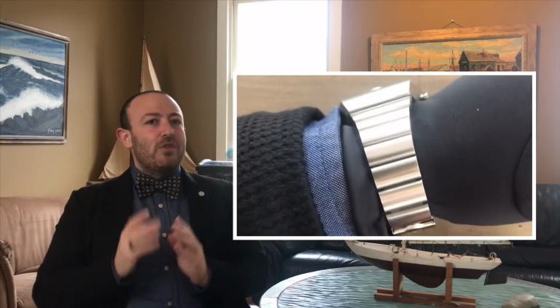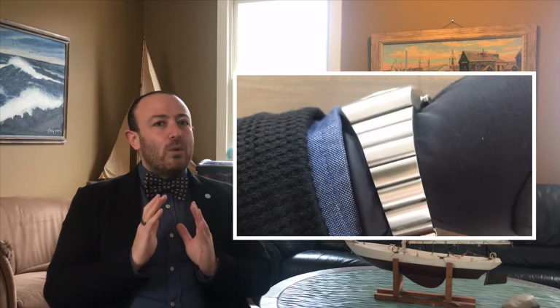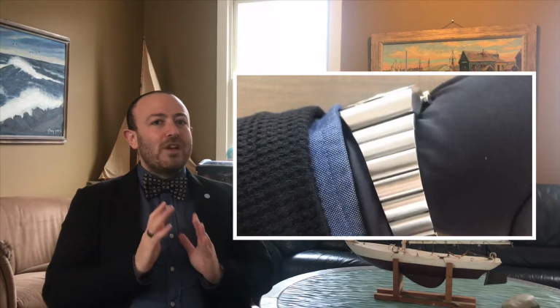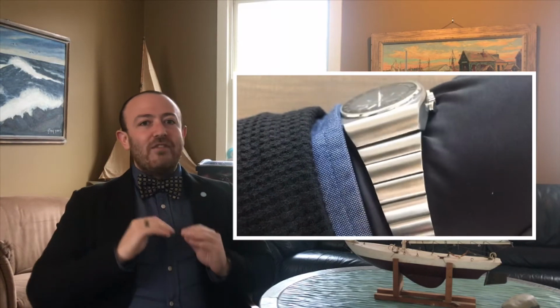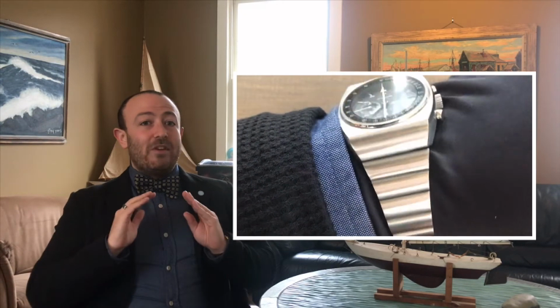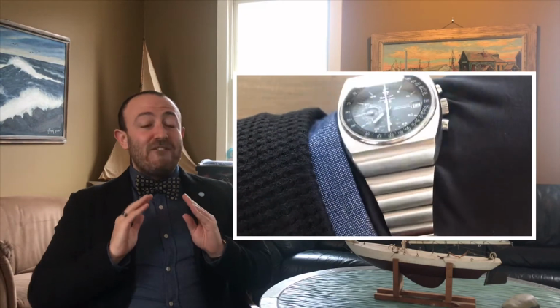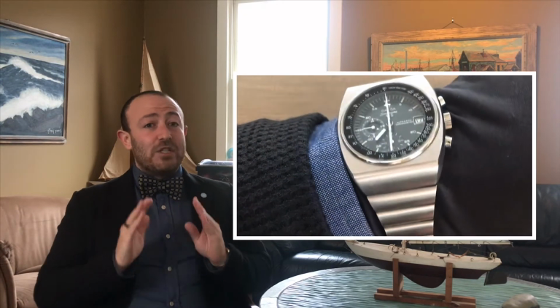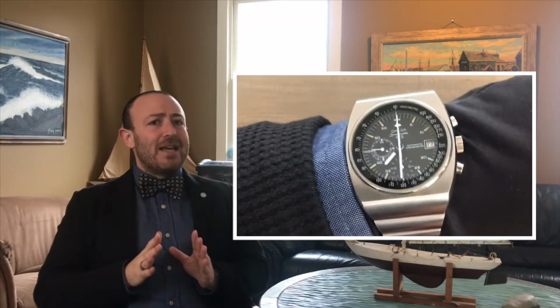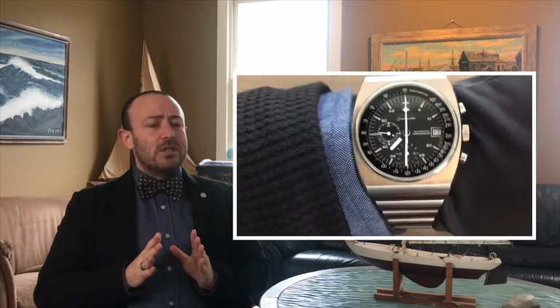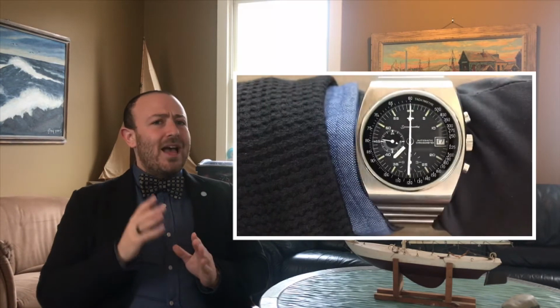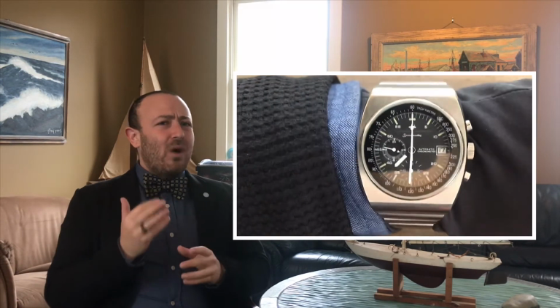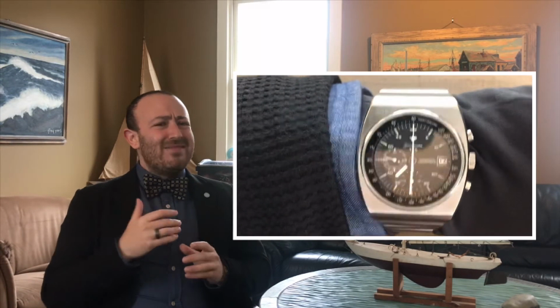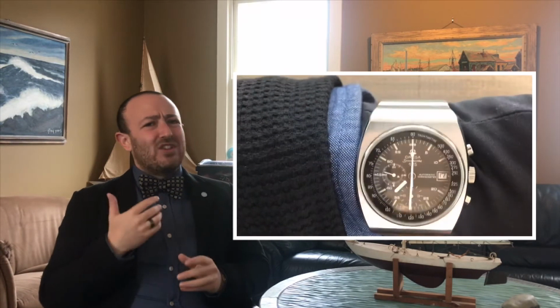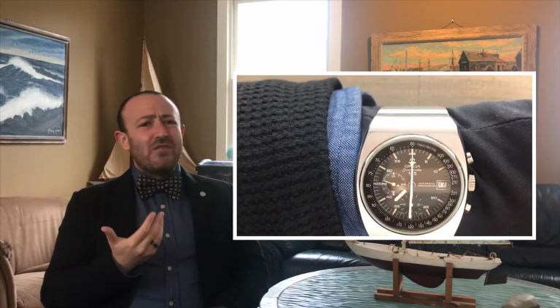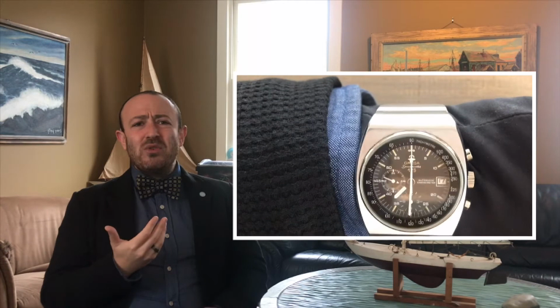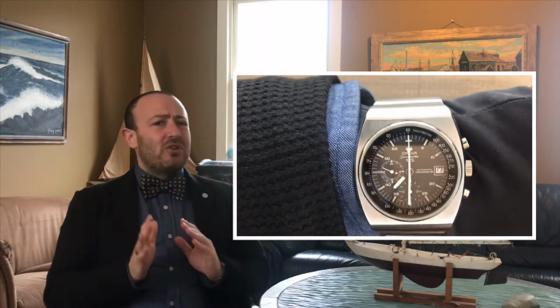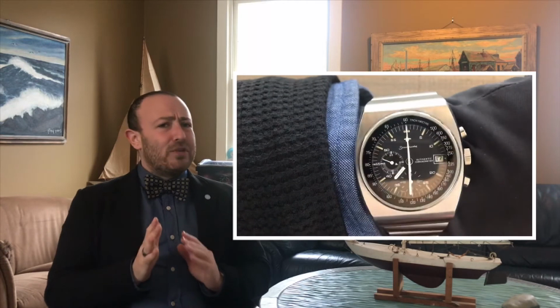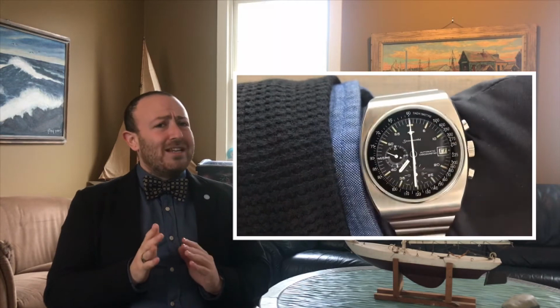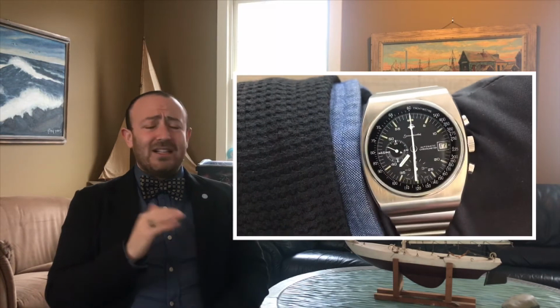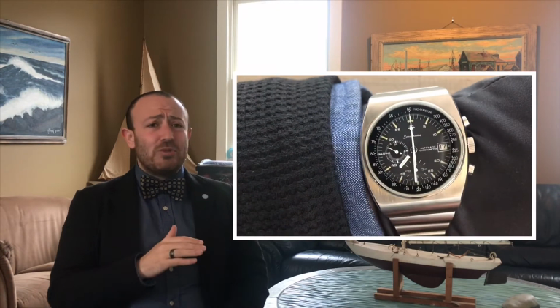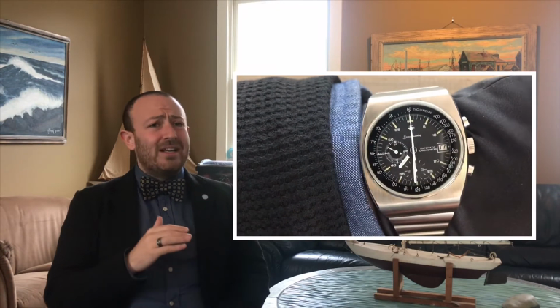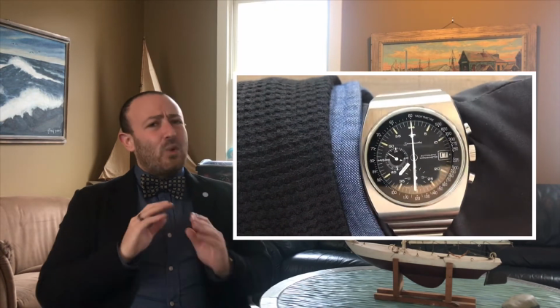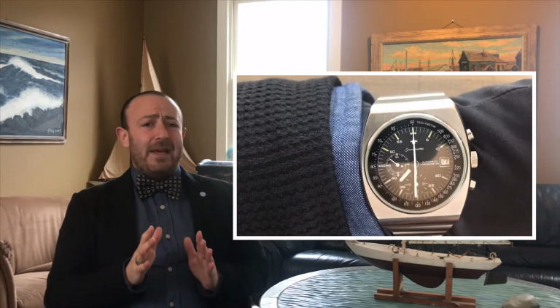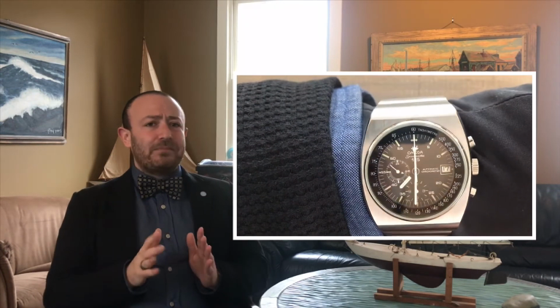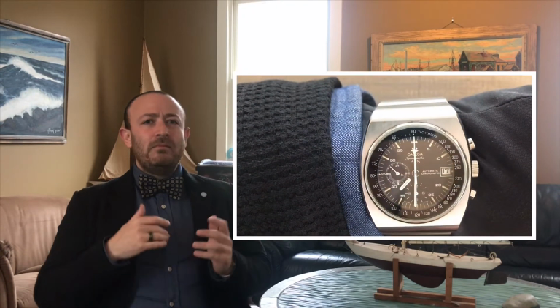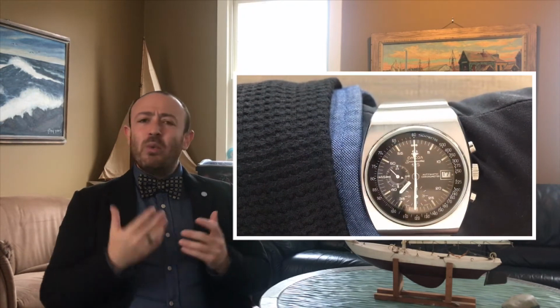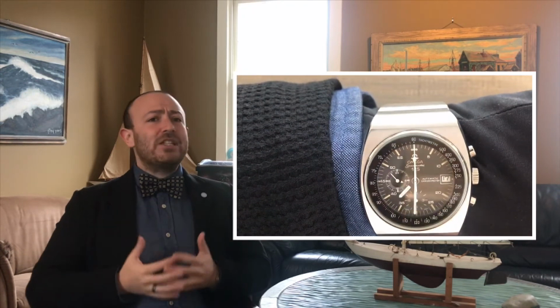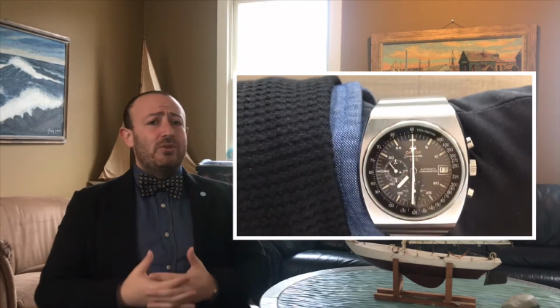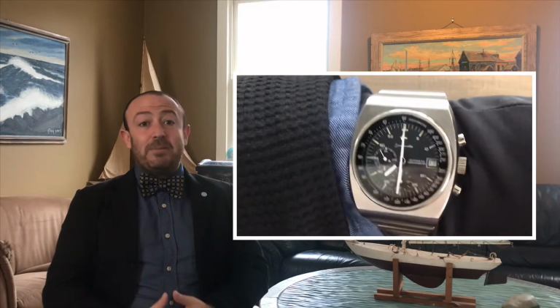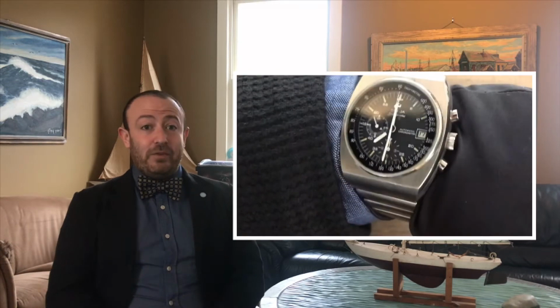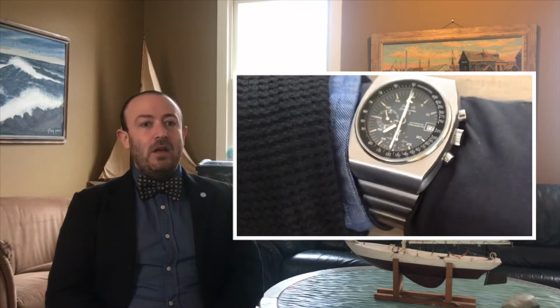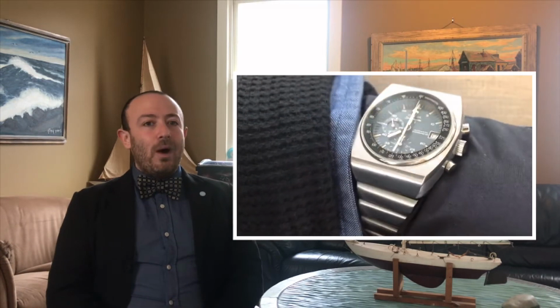The Omega 125 is one of my favorite Speedmasters, and it's one that gets undervalued and underappreciated in the collector's market quite a bit. So what makes it so unique and special for me?